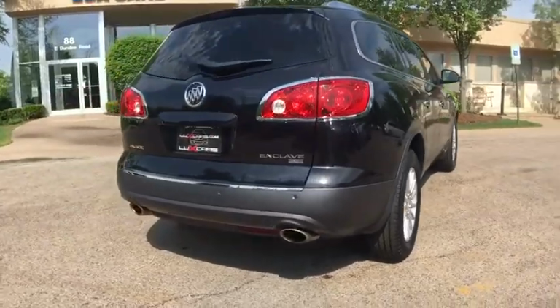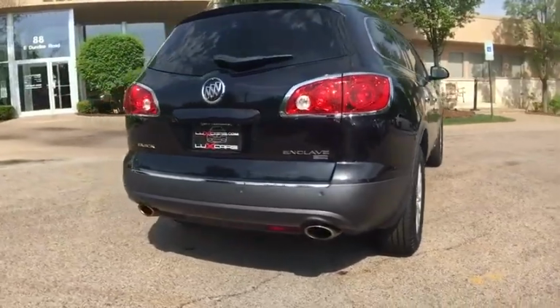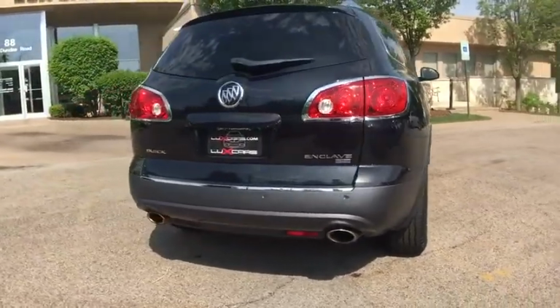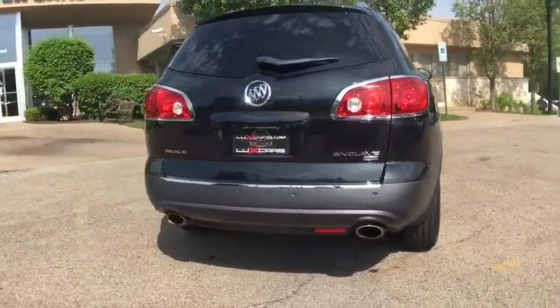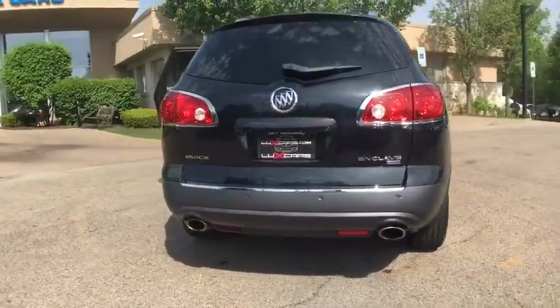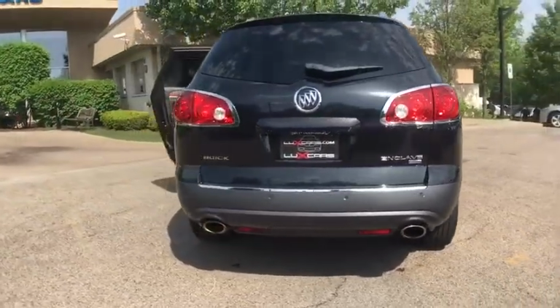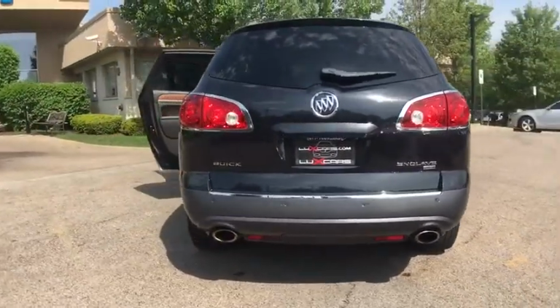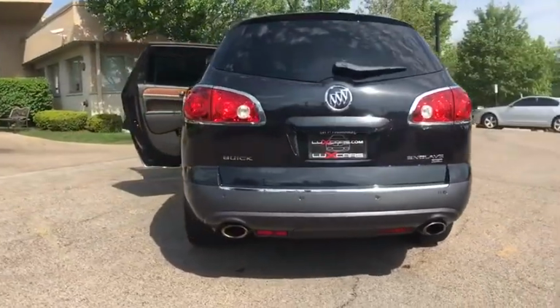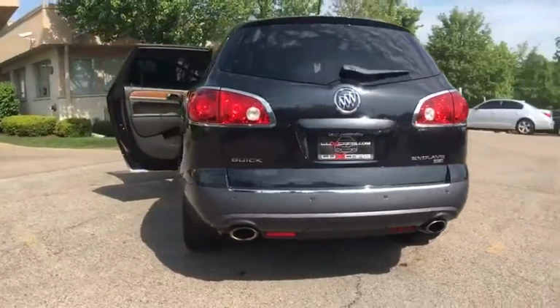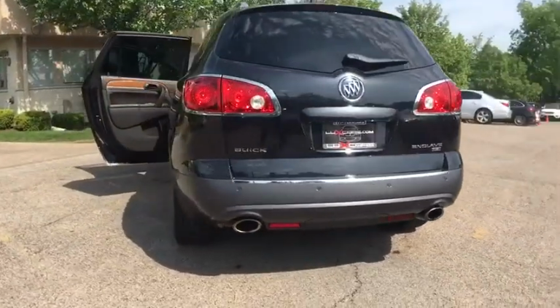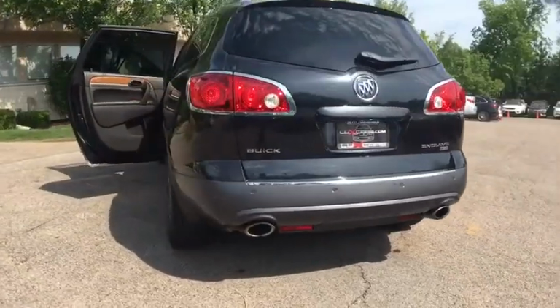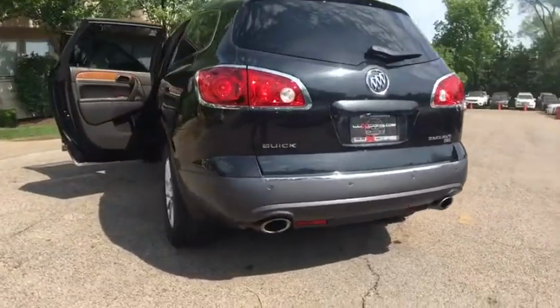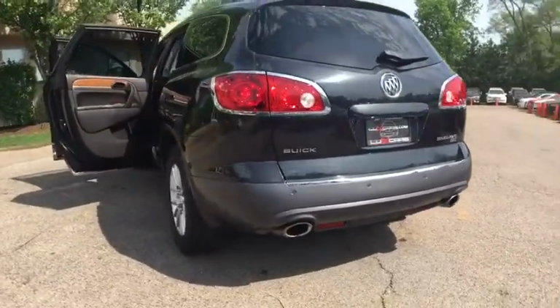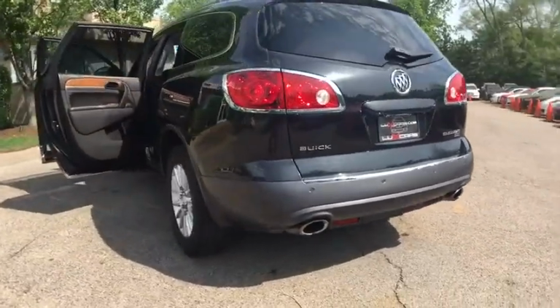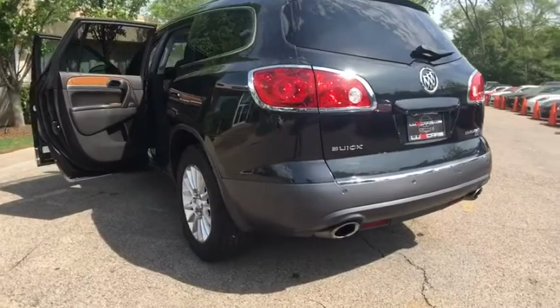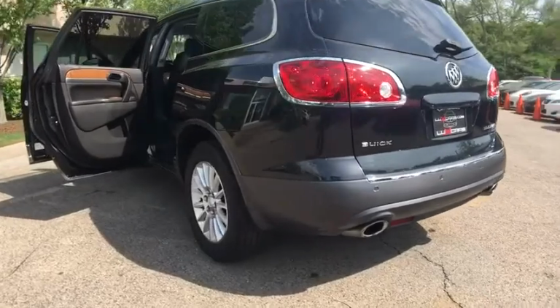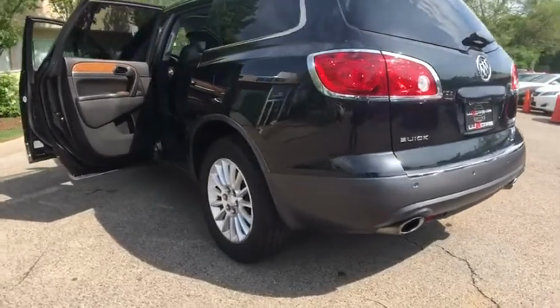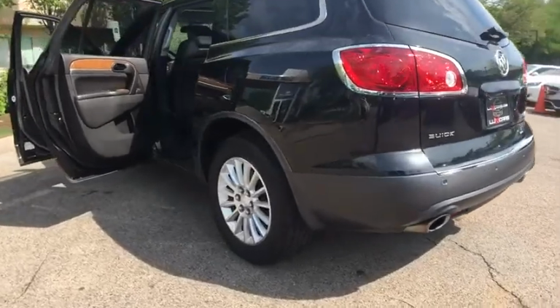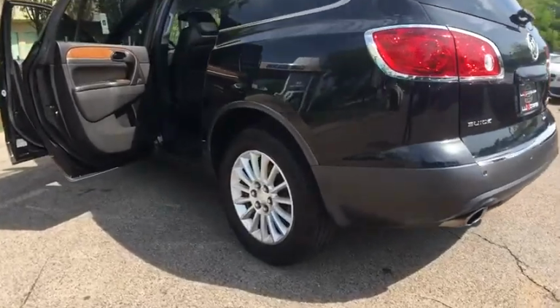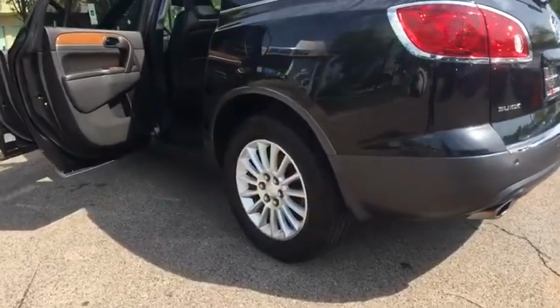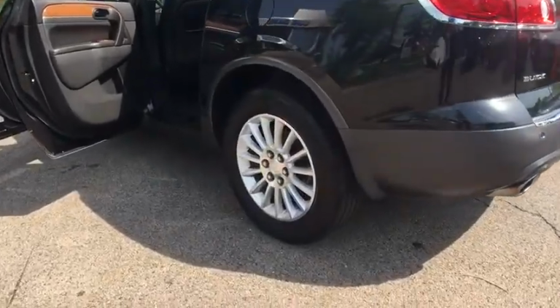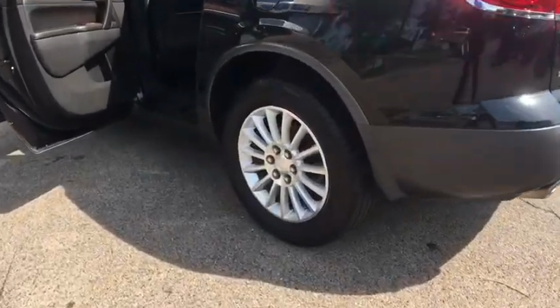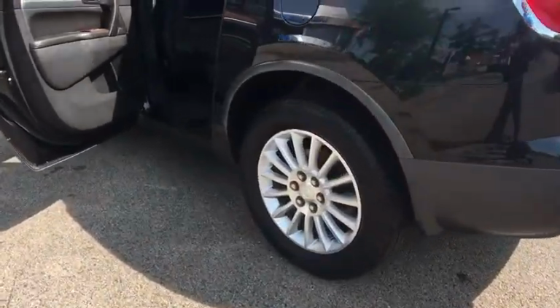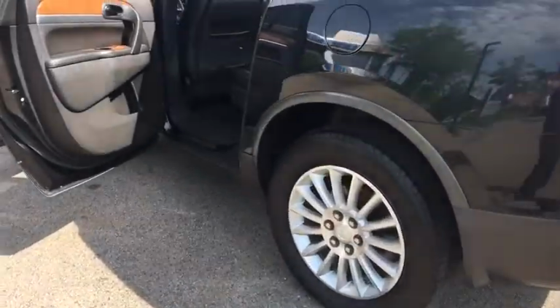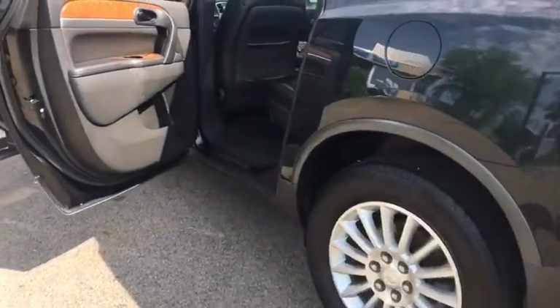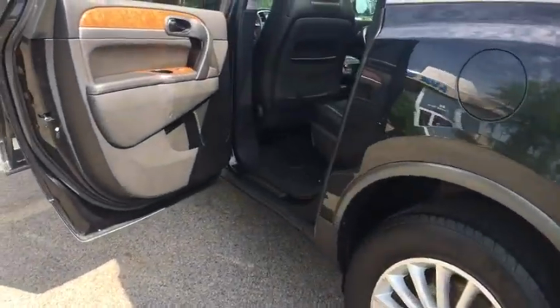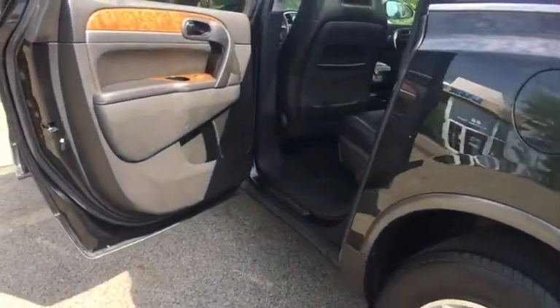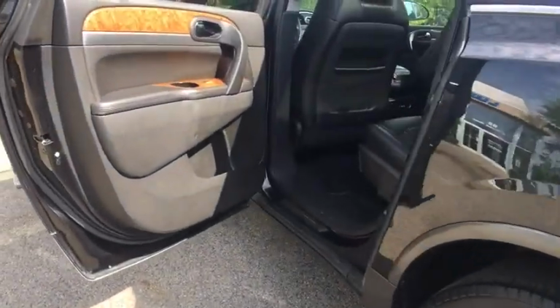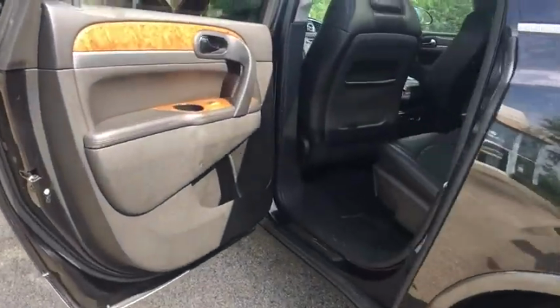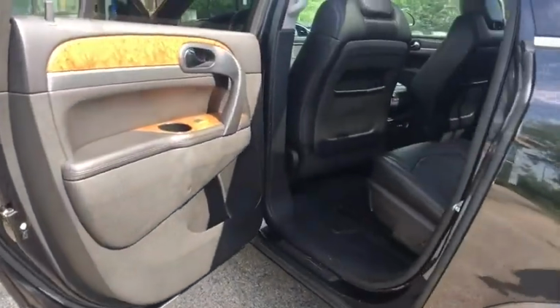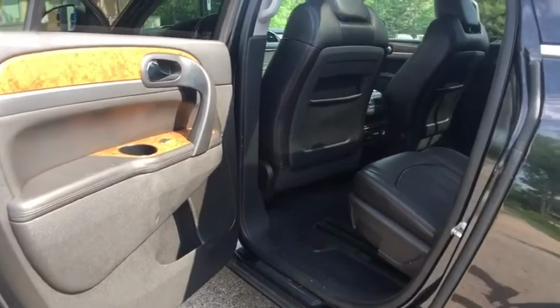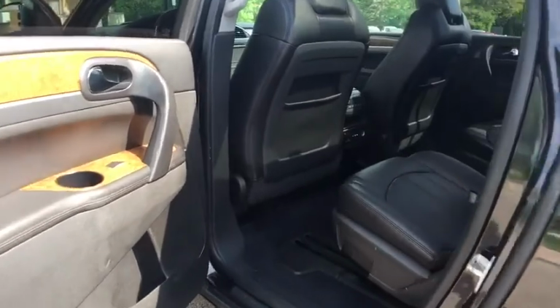Rear climate control. Third row seats. Wood interior trim with wood and leather steering wheel. Power liftgate. Park distance control. 19-inch alloy wheels.